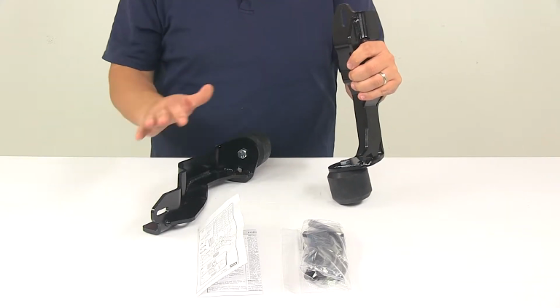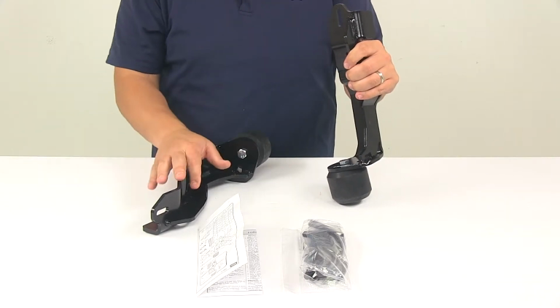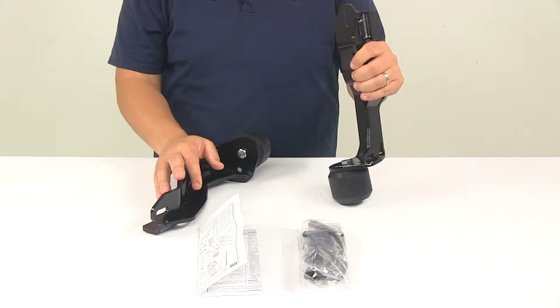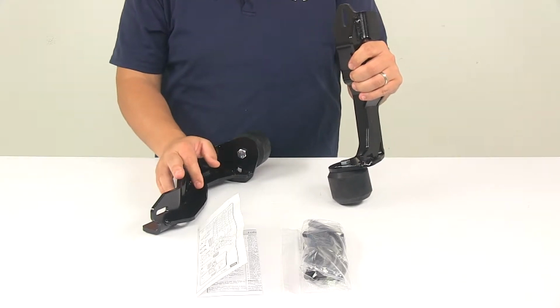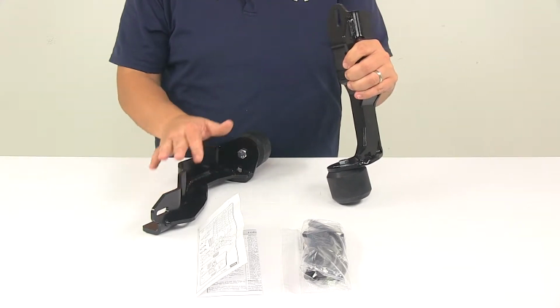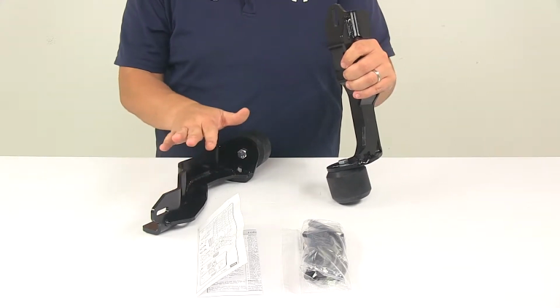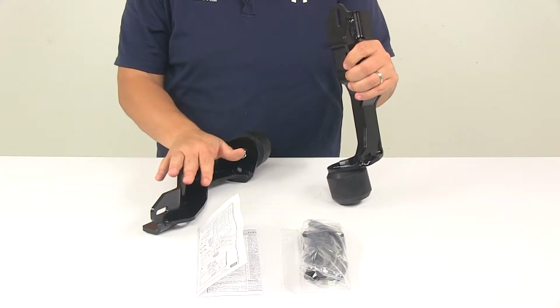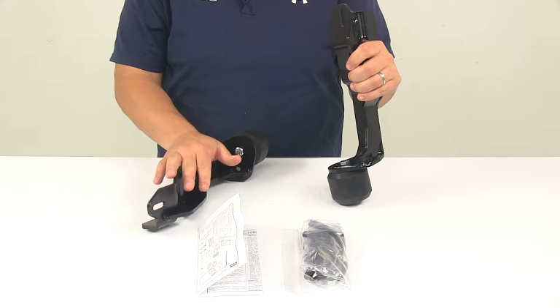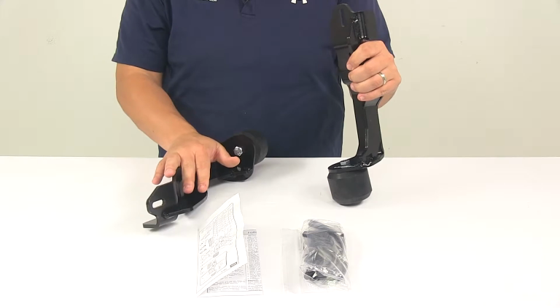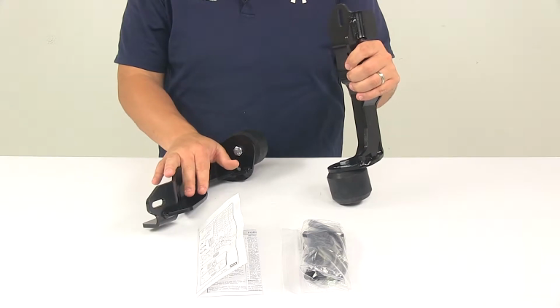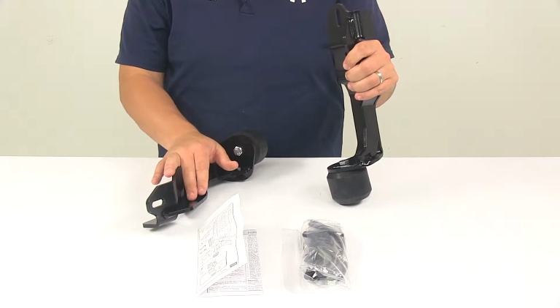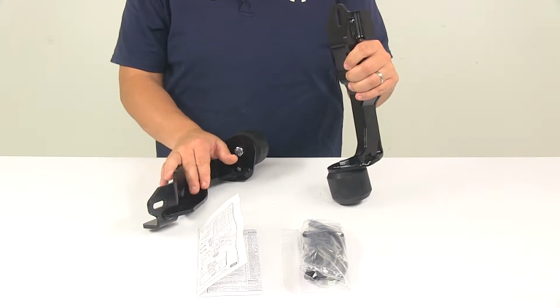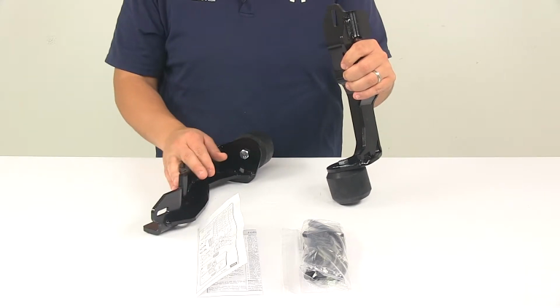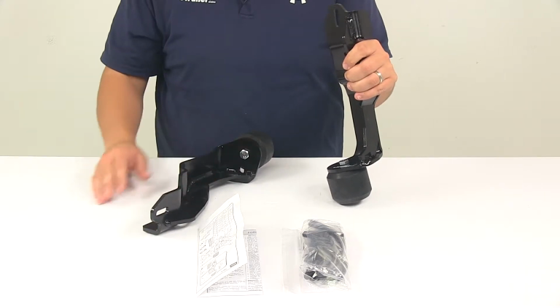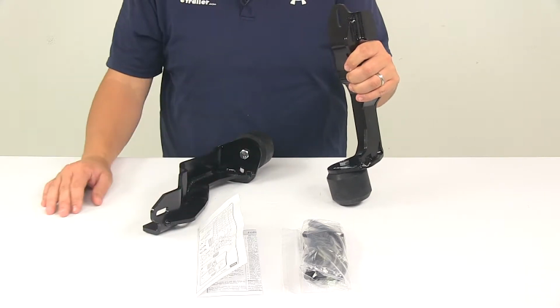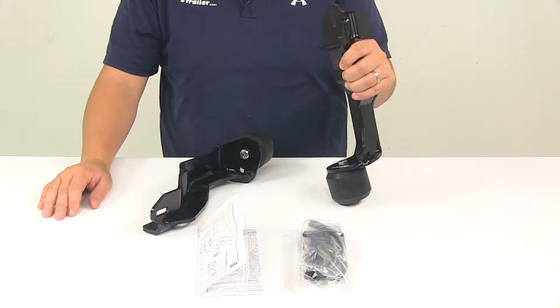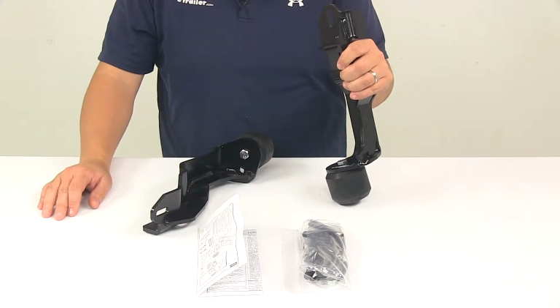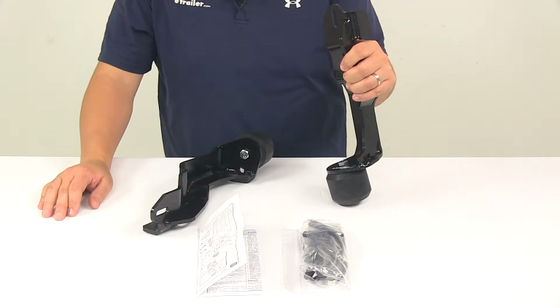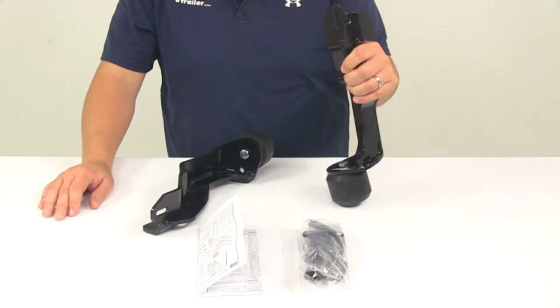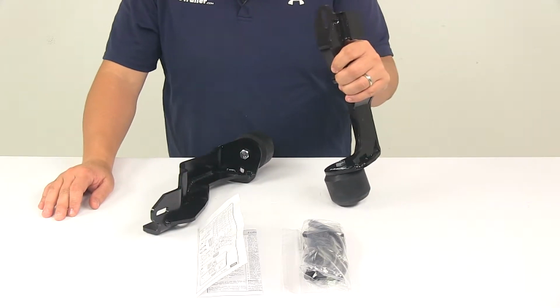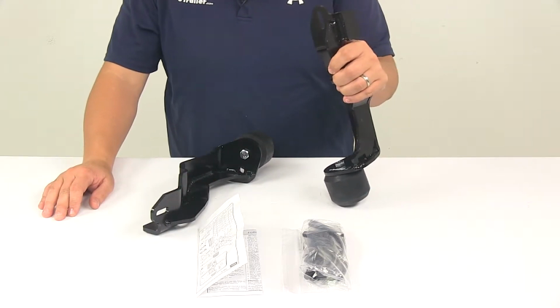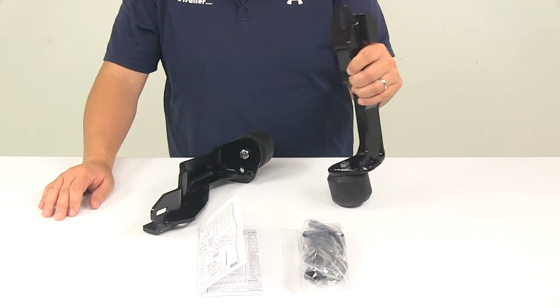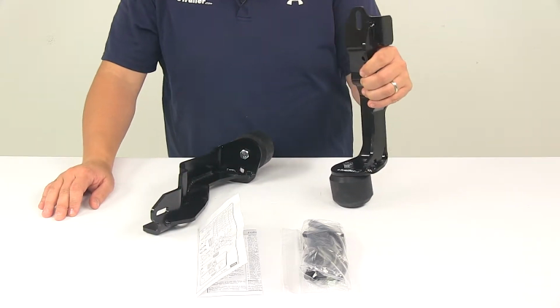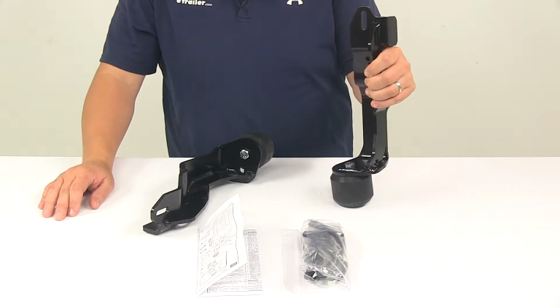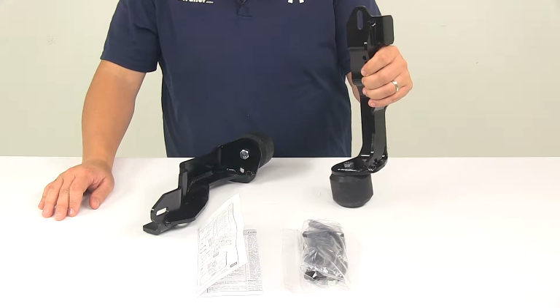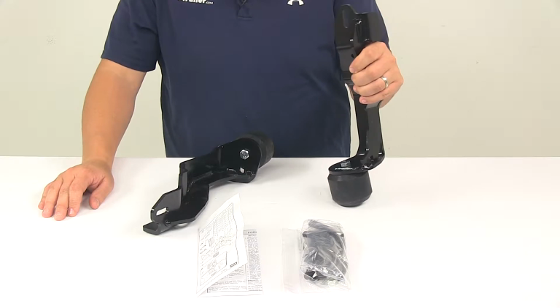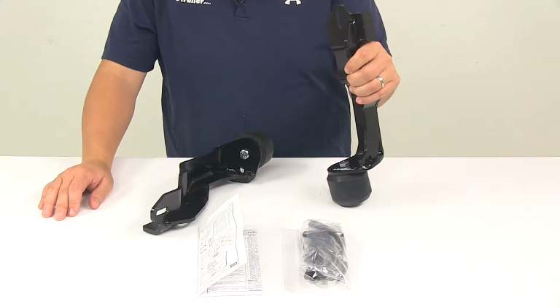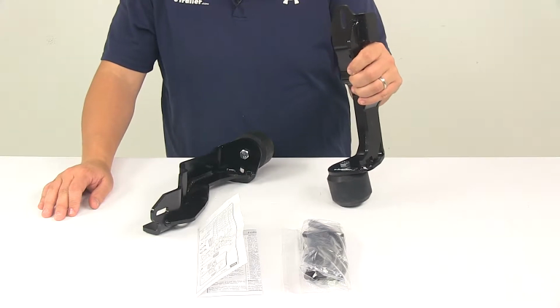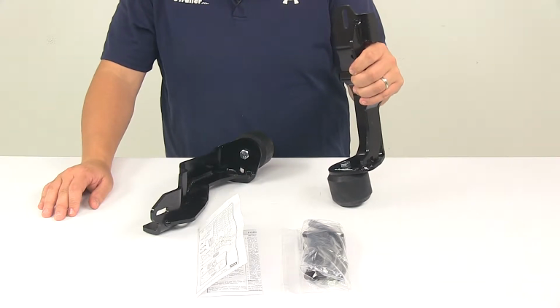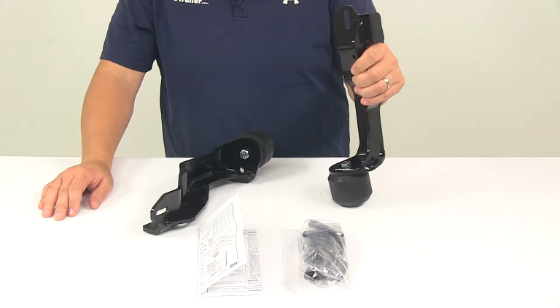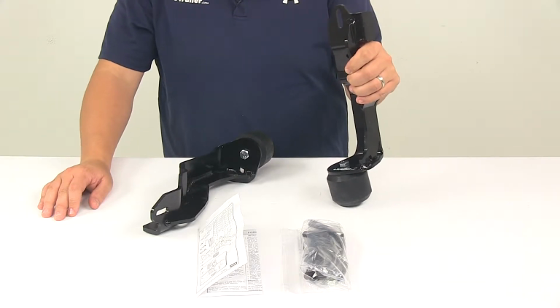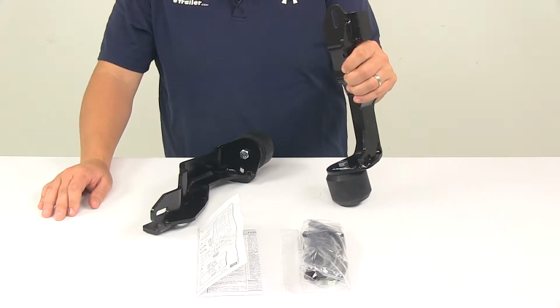This is a really nice system. This kit is going to be great for trucks that have heavy front ends, like a truck with a snow plow or a winch or a front mounted hitch.